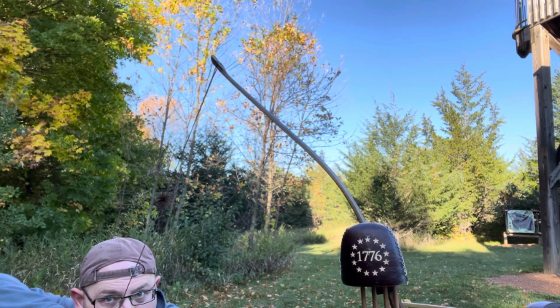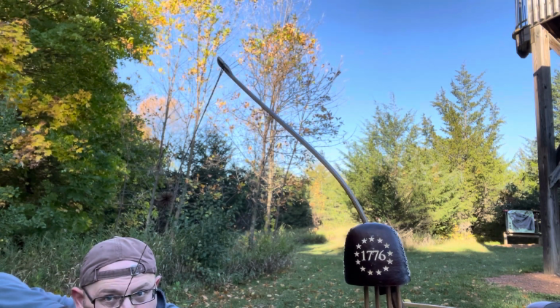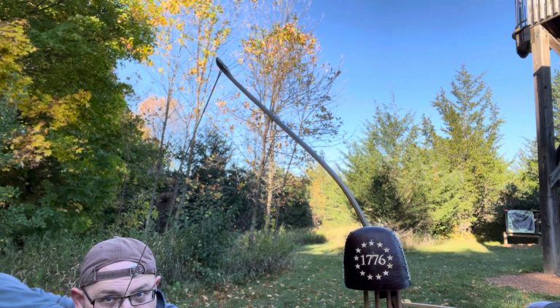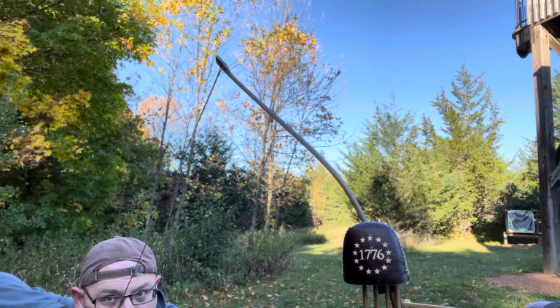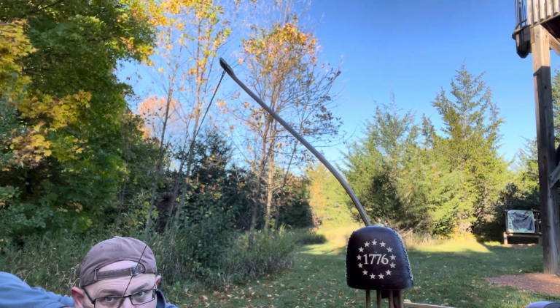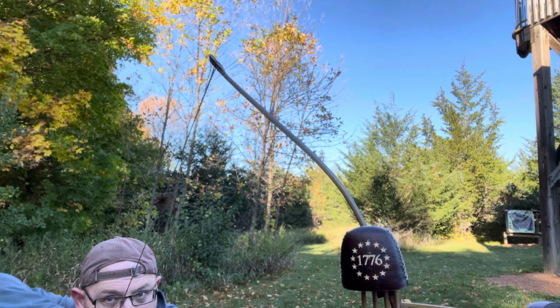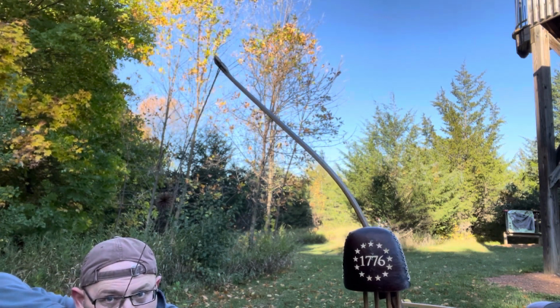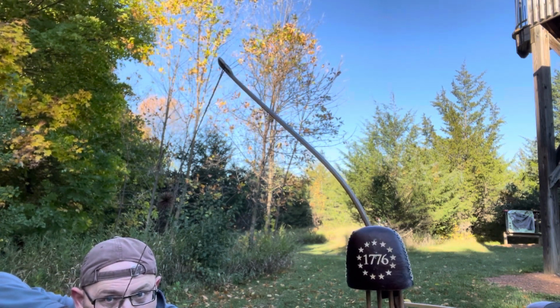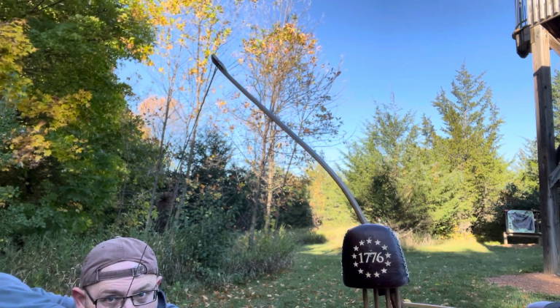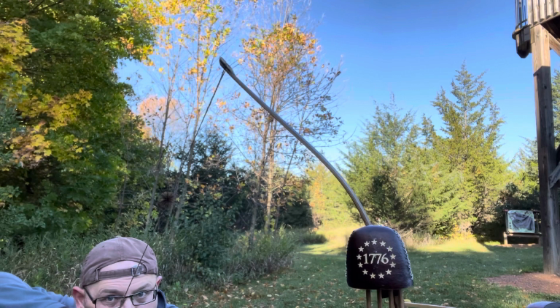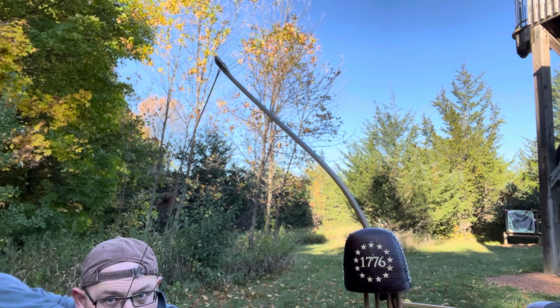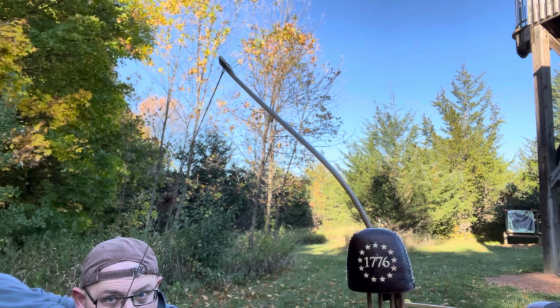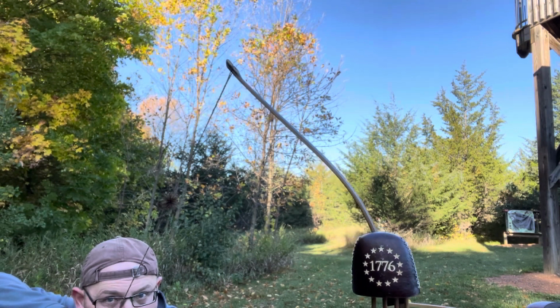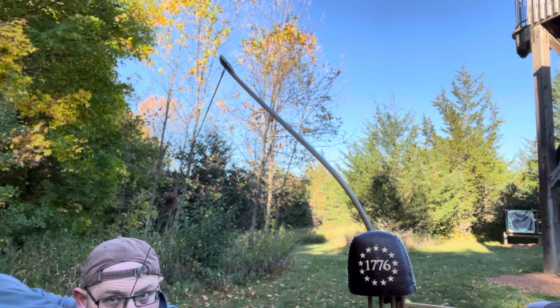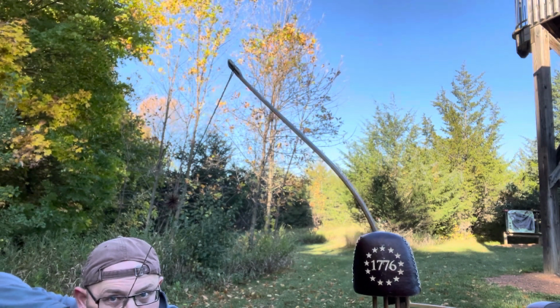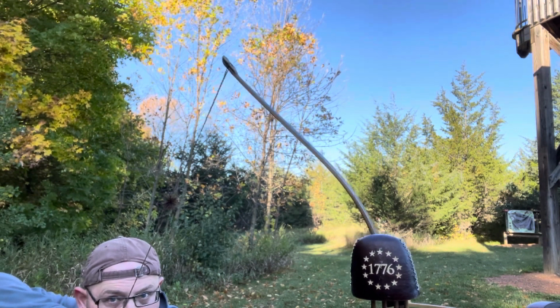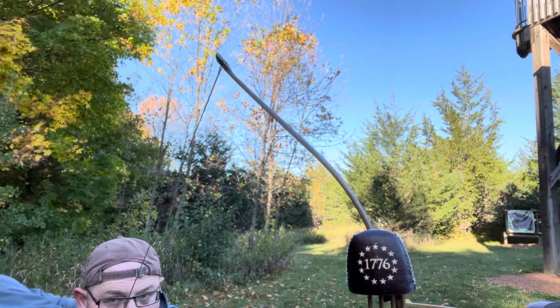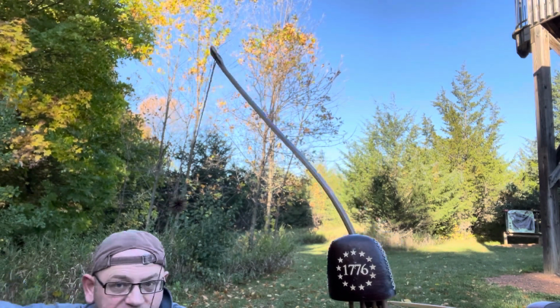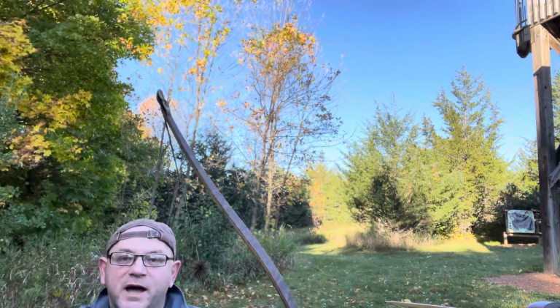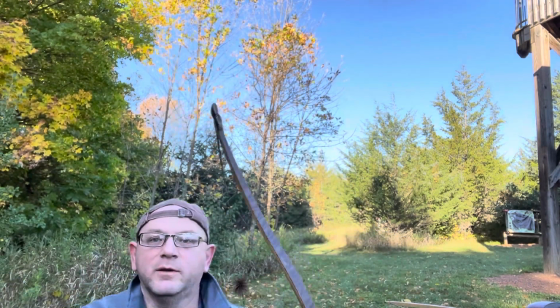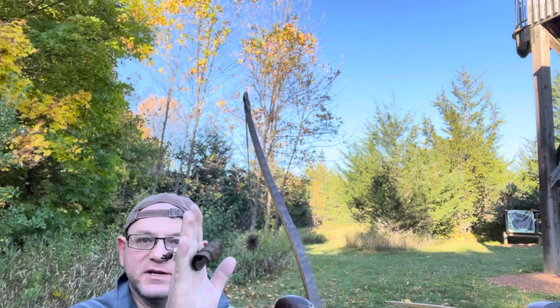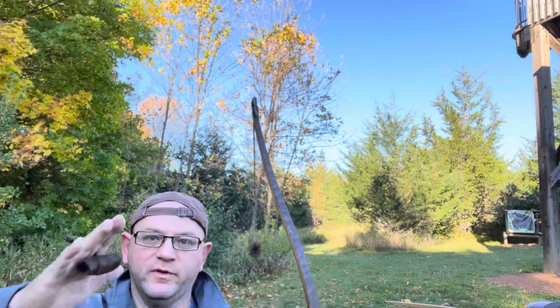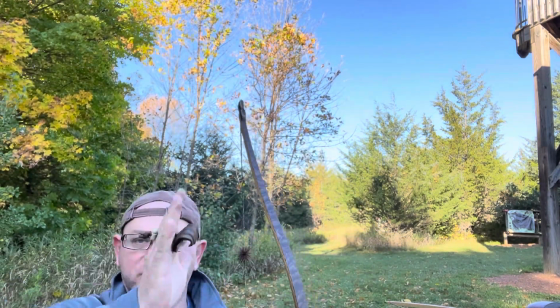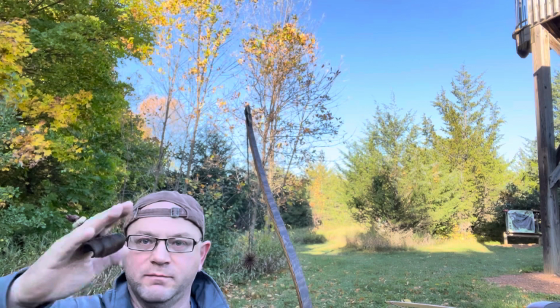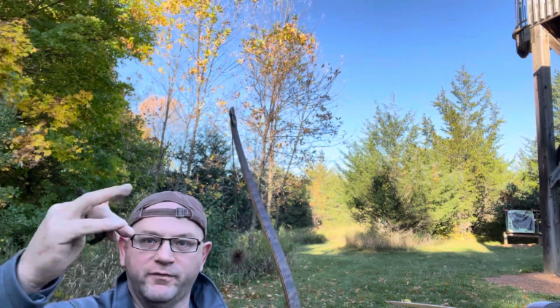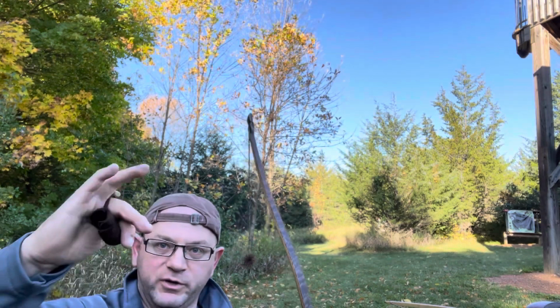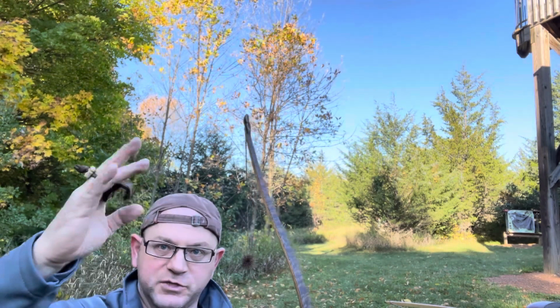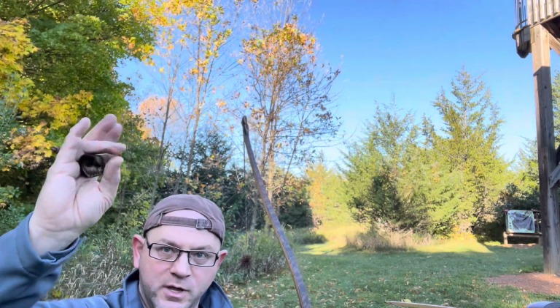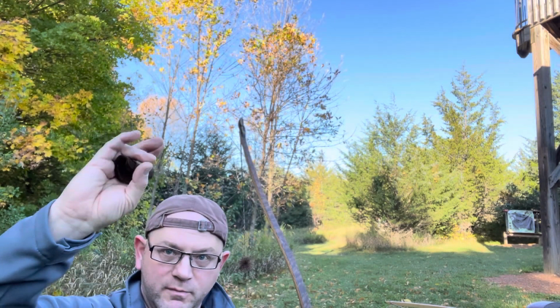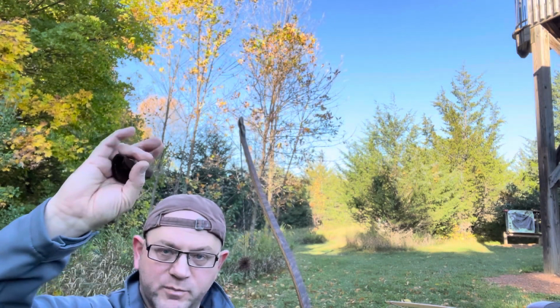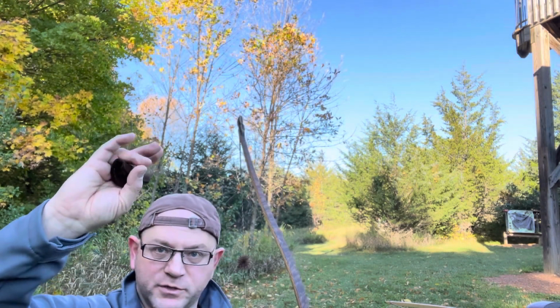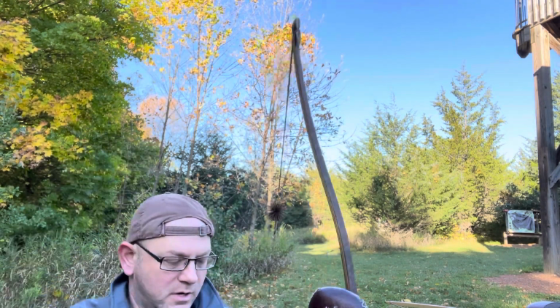See that upper limb move forward? Well, that means the bottom limb is actually moving backwards when I'm putting too much bottom pressure on.